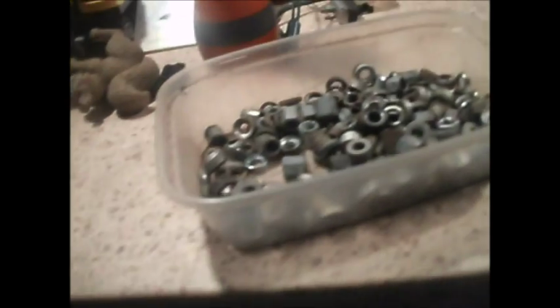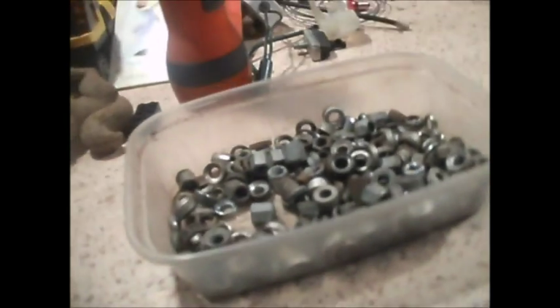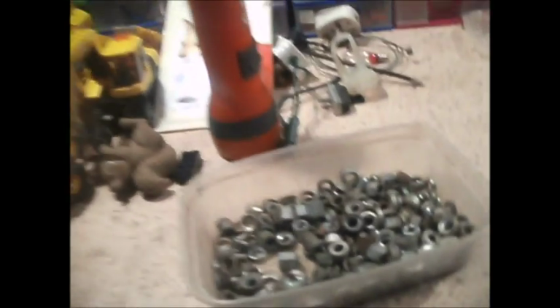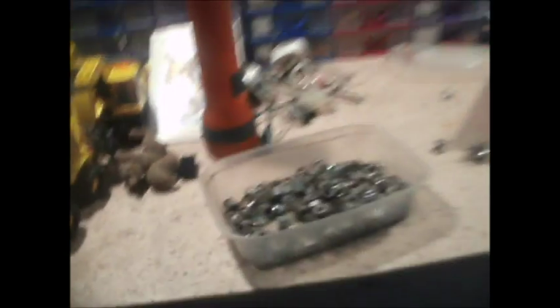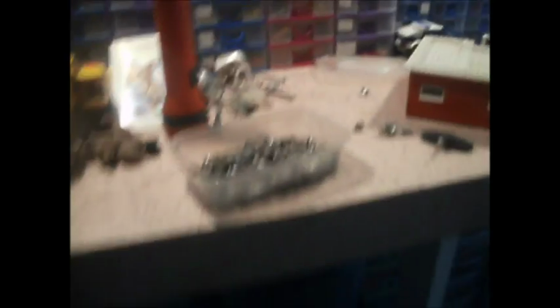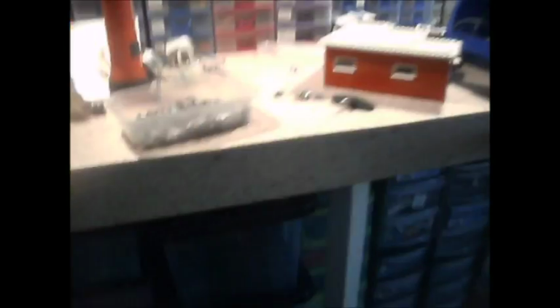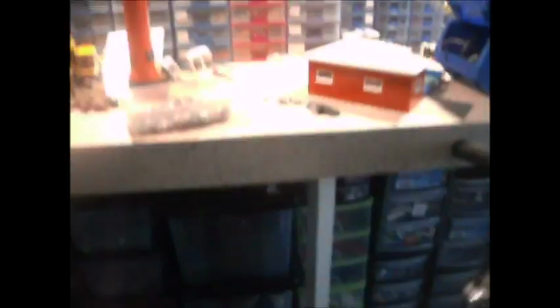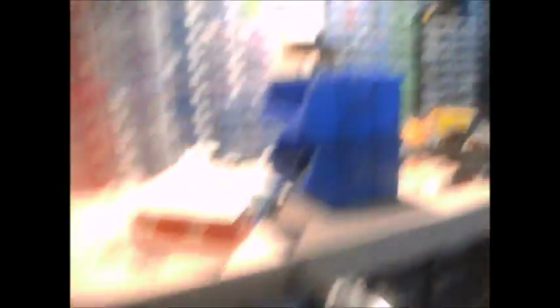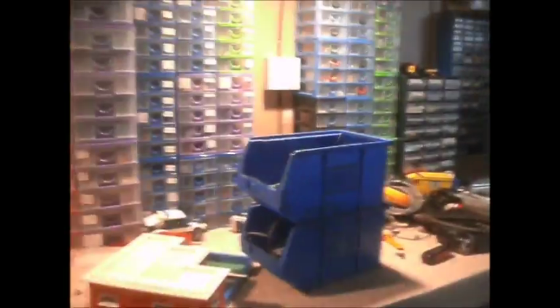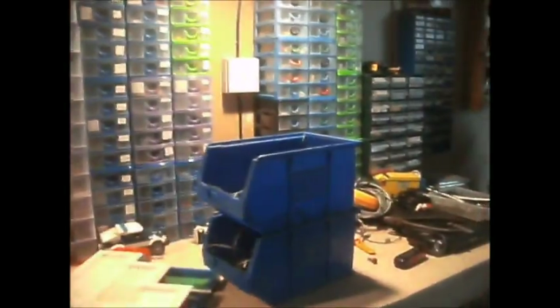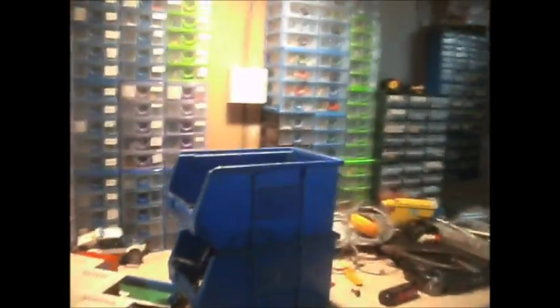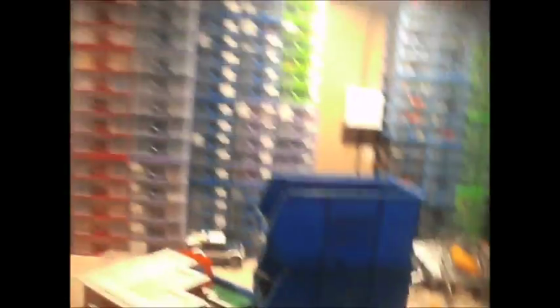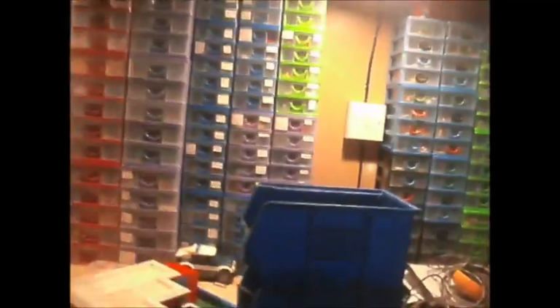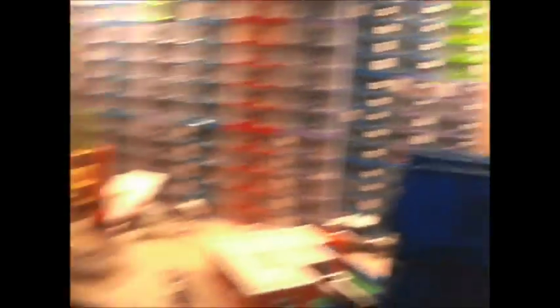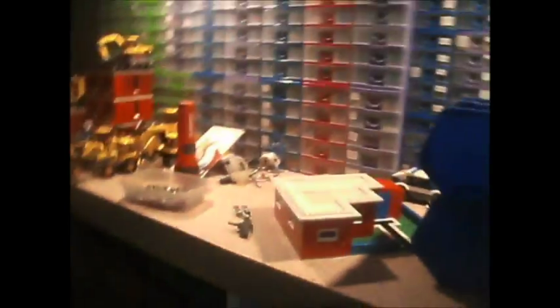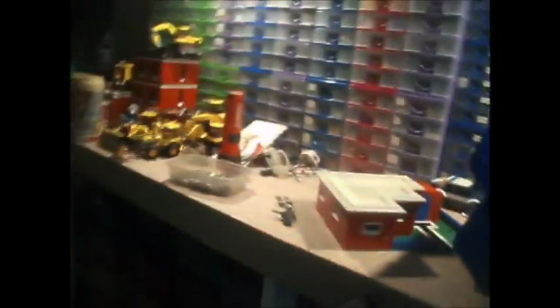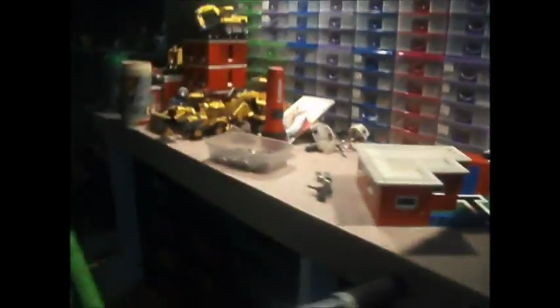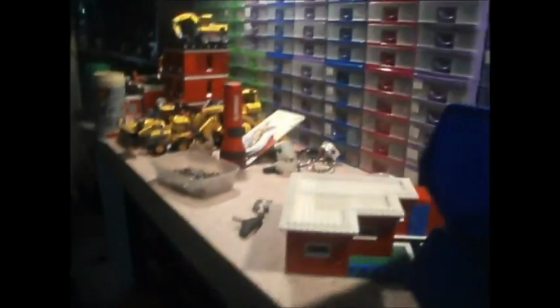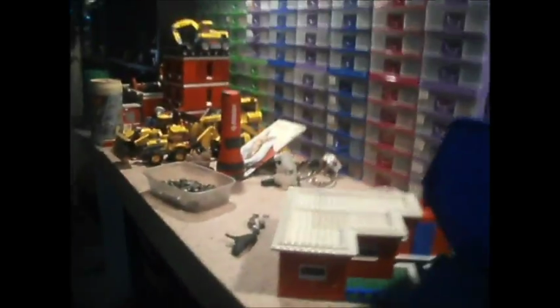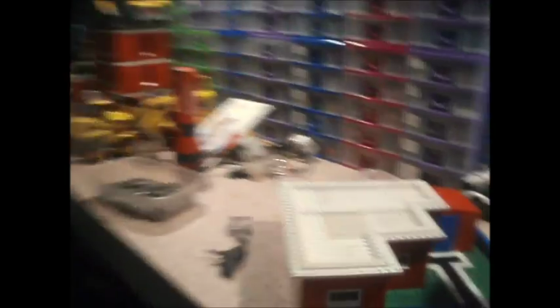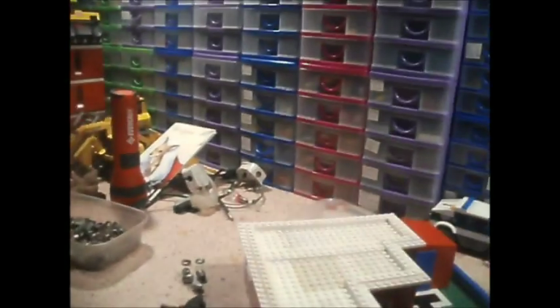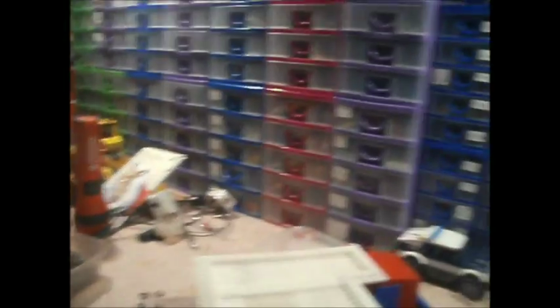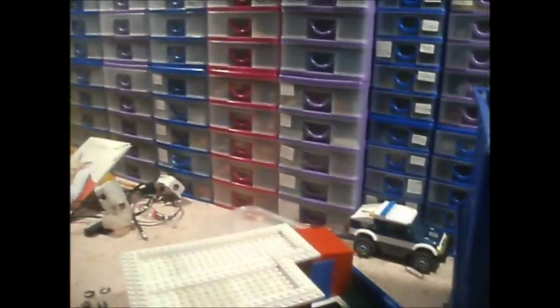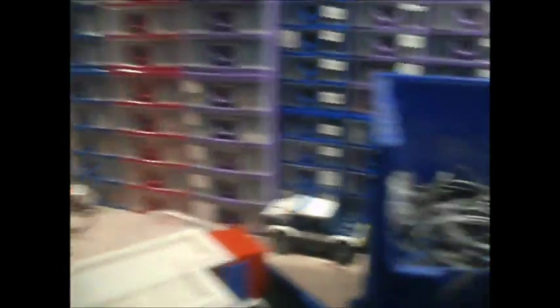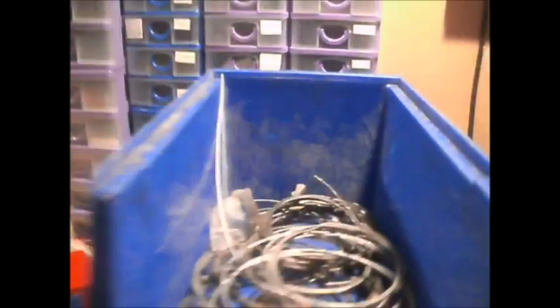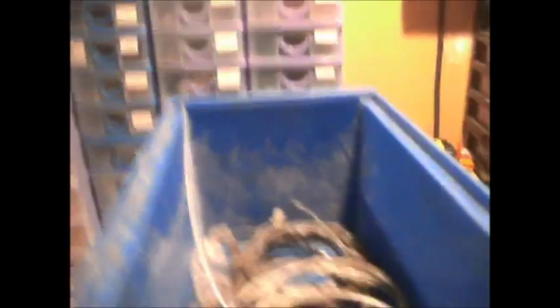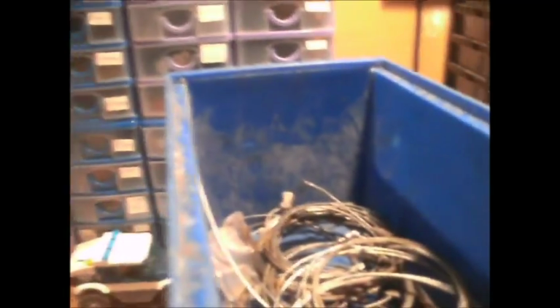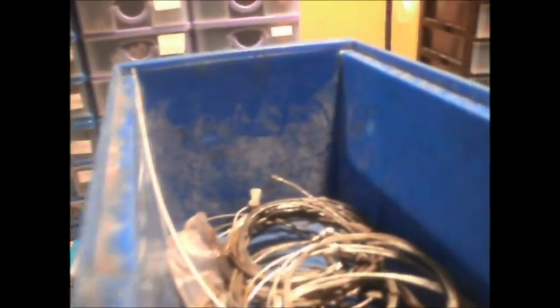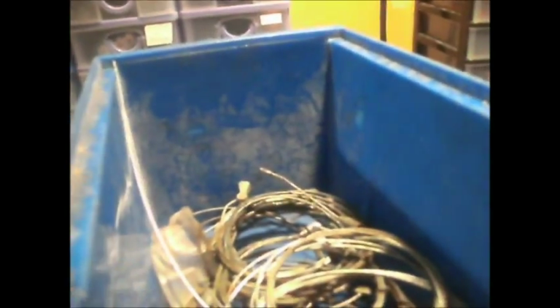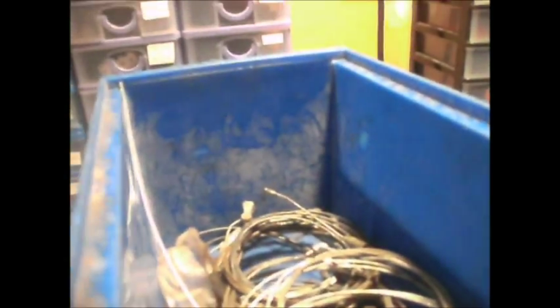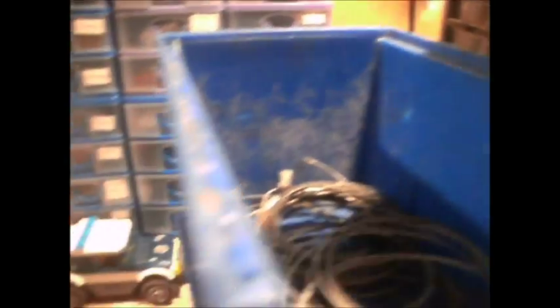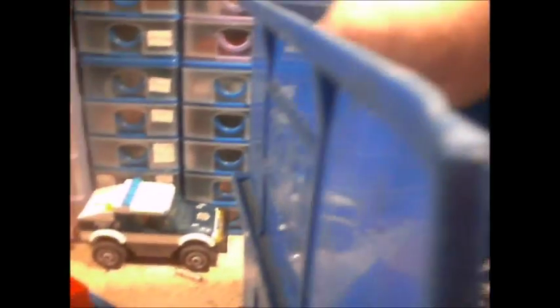Back to plan A! I bought the tubs of cables up because I couldn't be bothered to go through them all trying to find a cable, so I just brought the lot up.